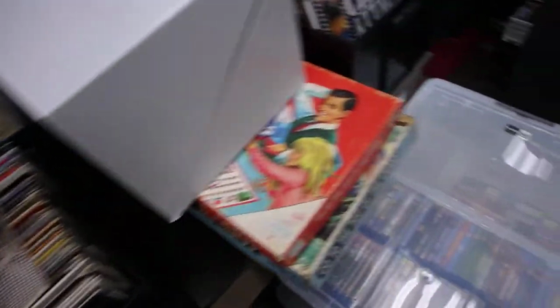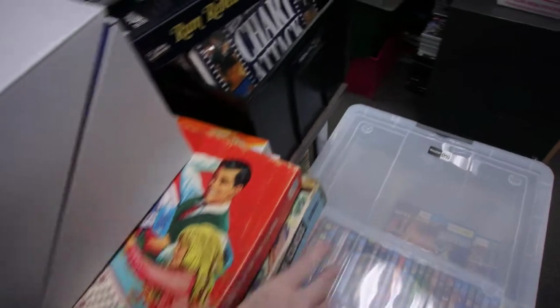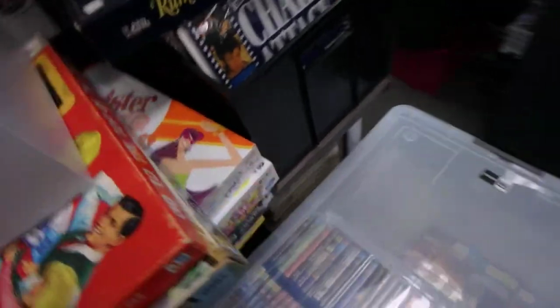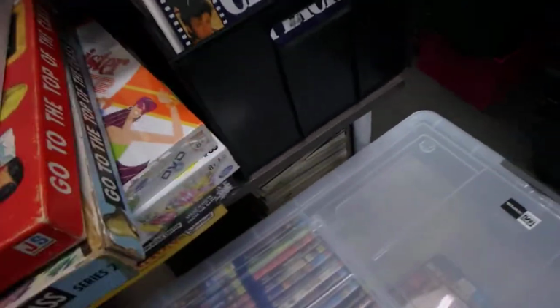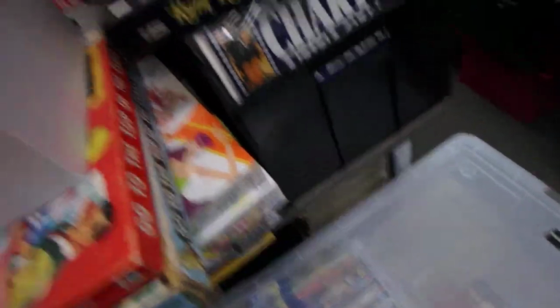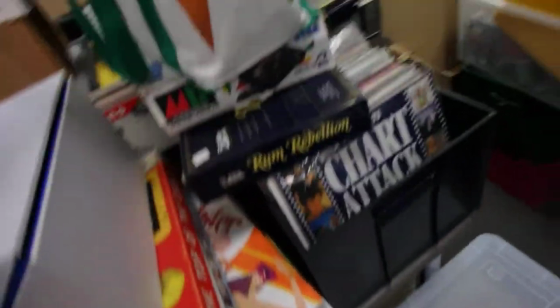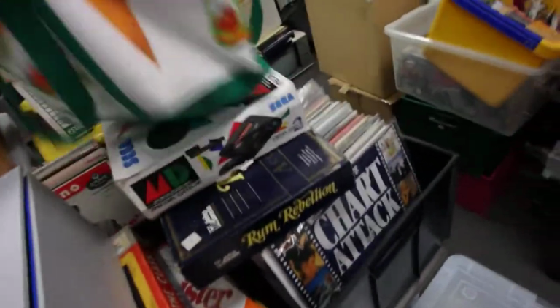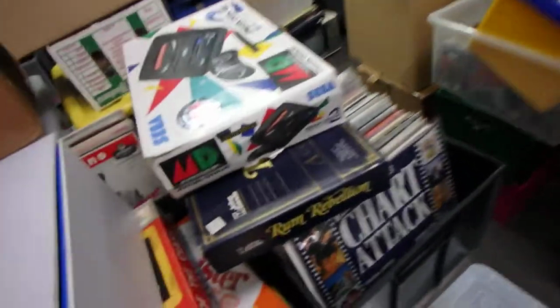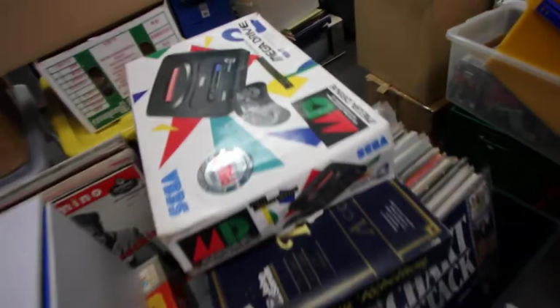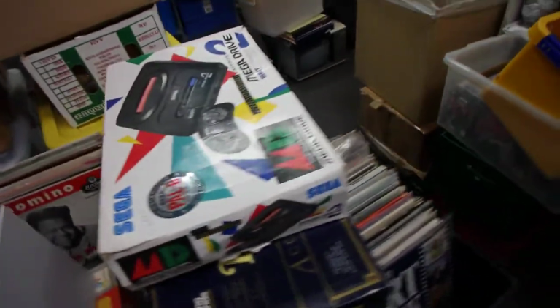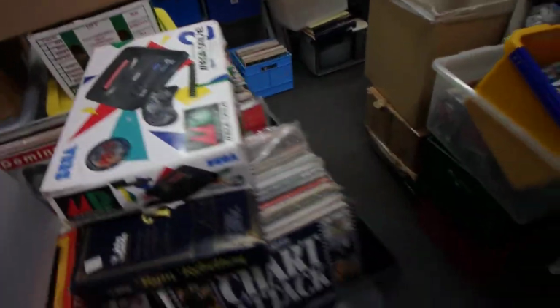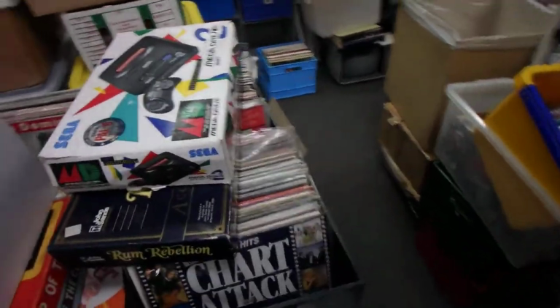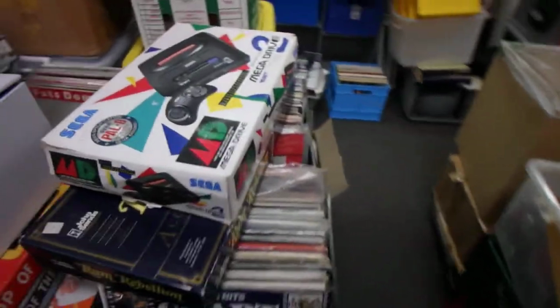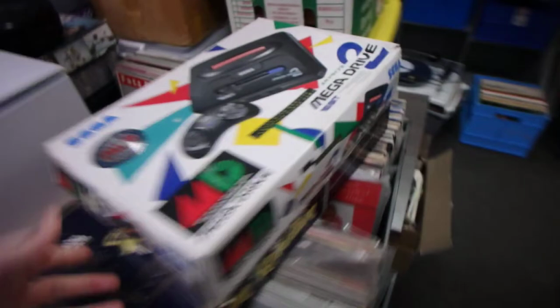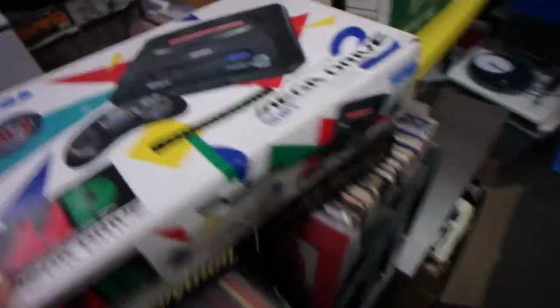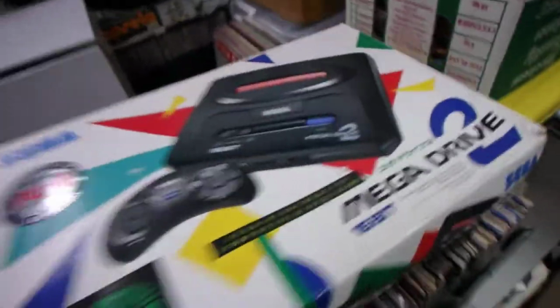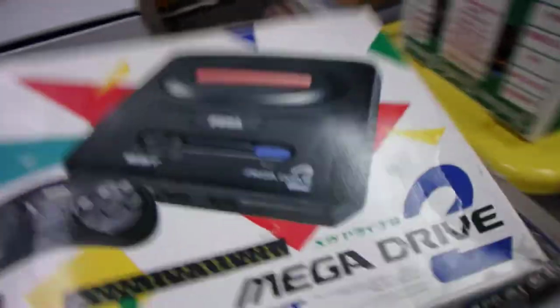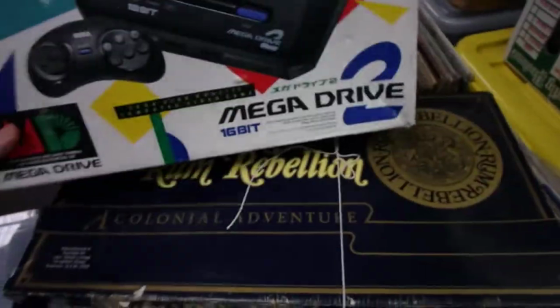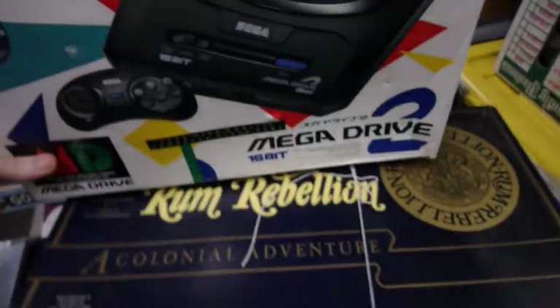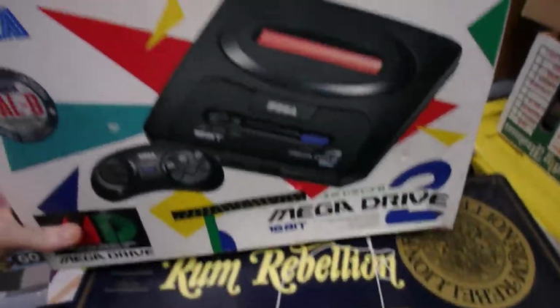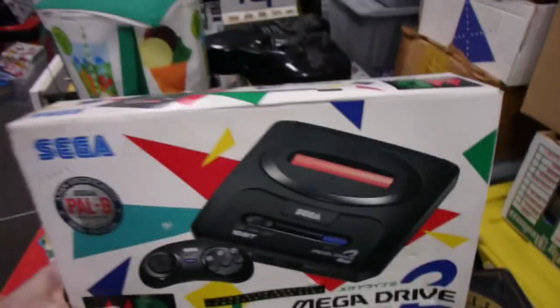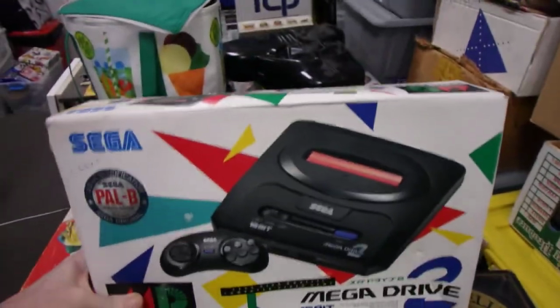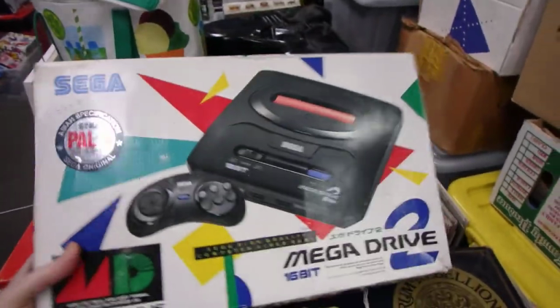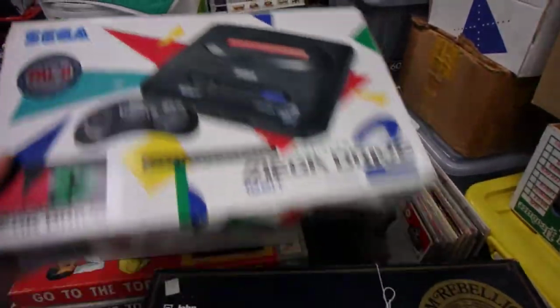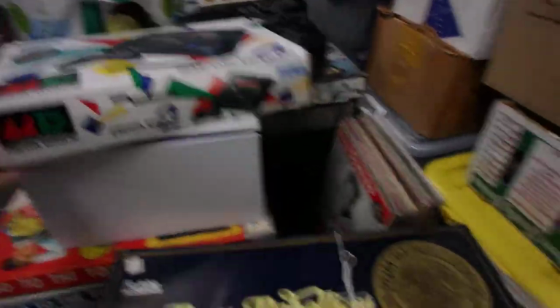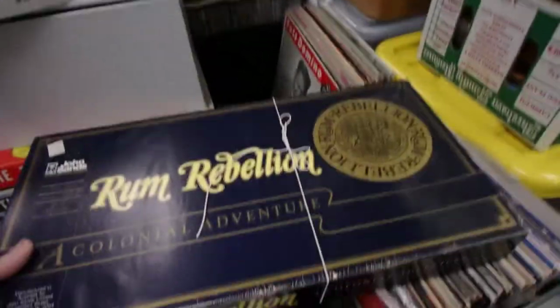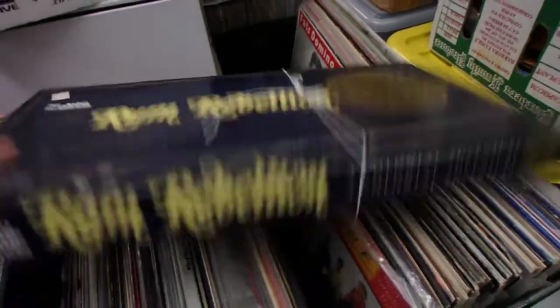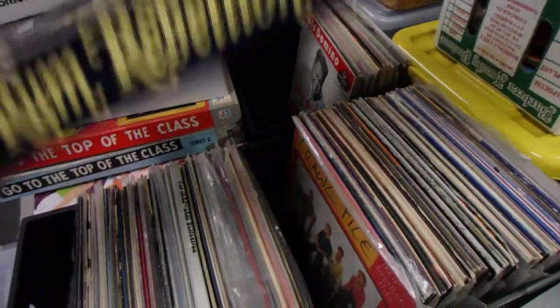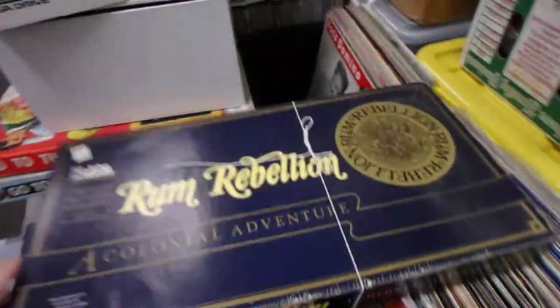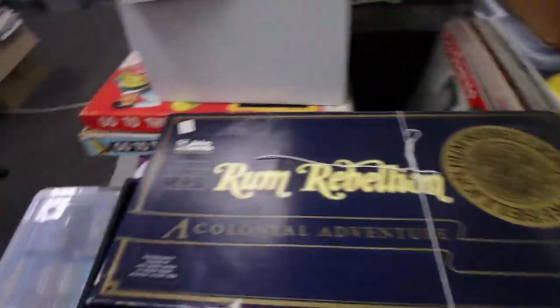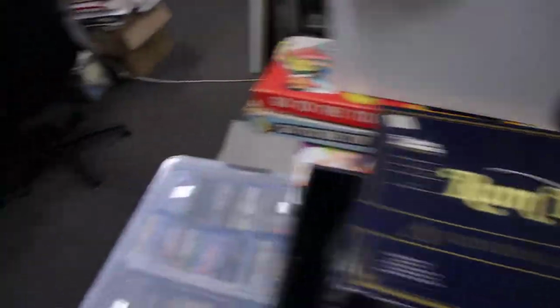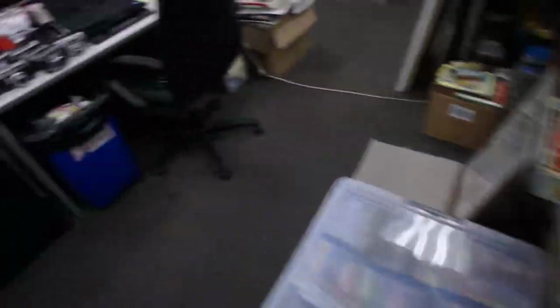The board games you've mostly seen. I picked up a boxed Japanese Mega Drive, so that's cool — we'll get that tested and out. Board games, nothing too exciting.